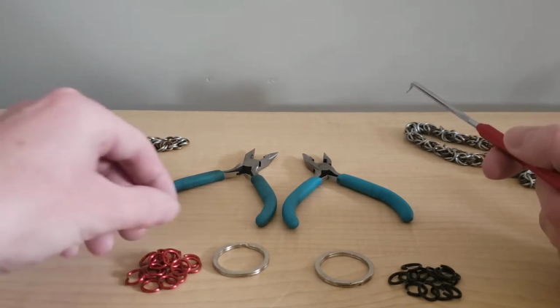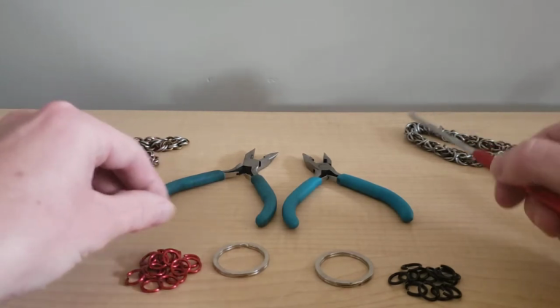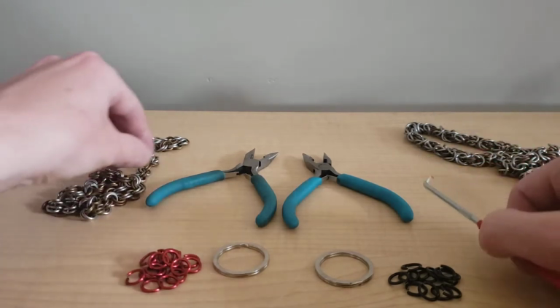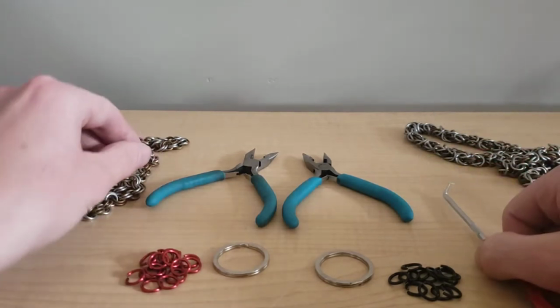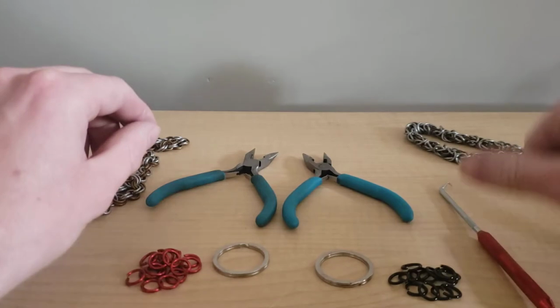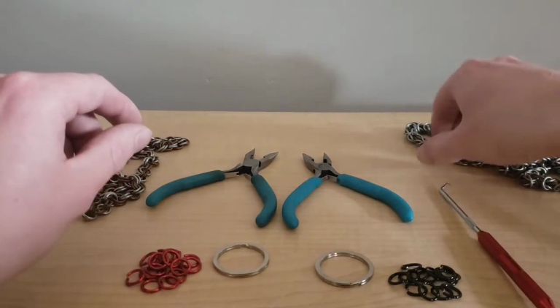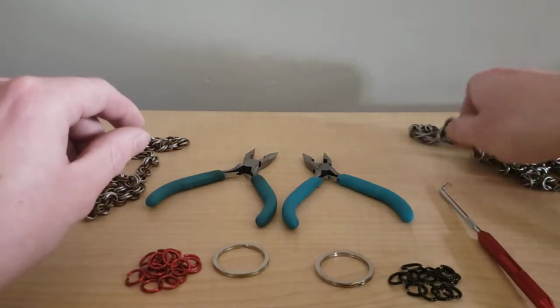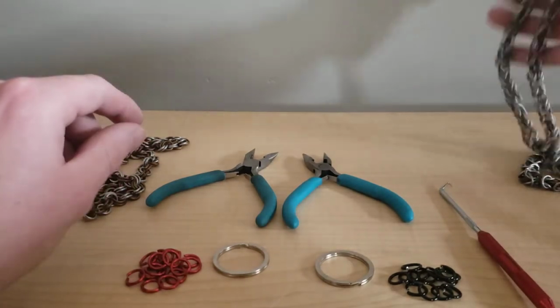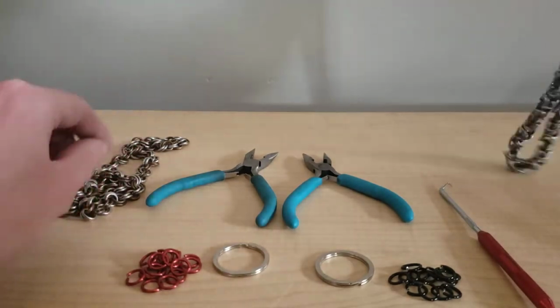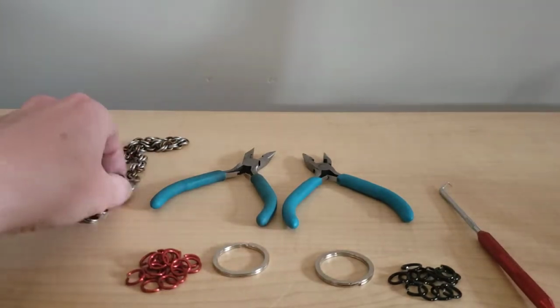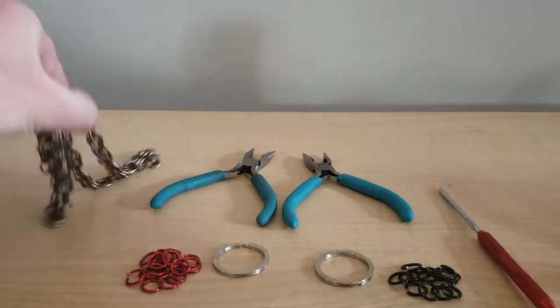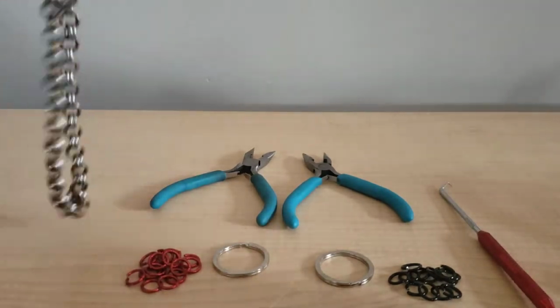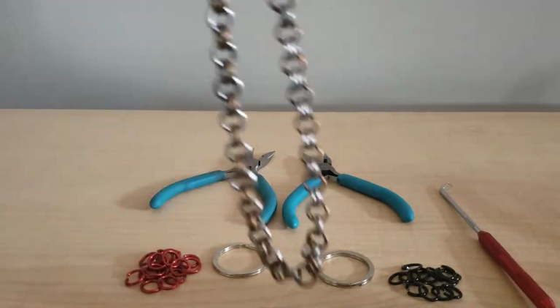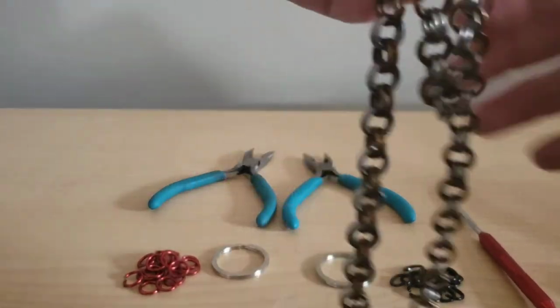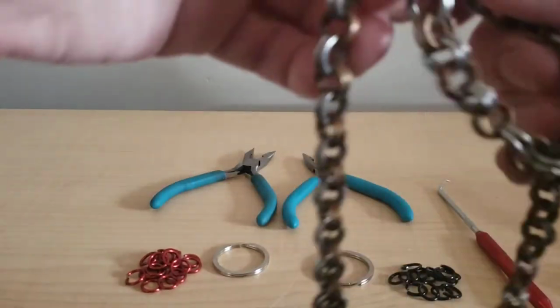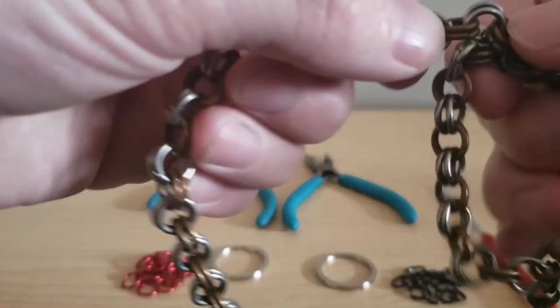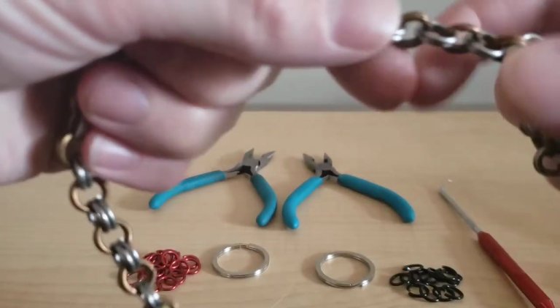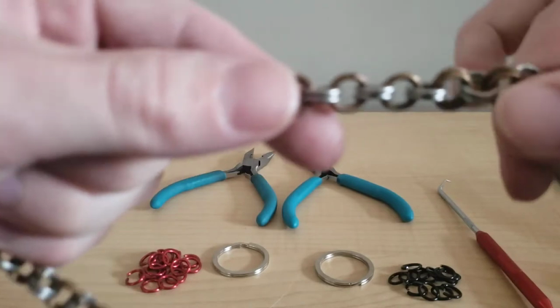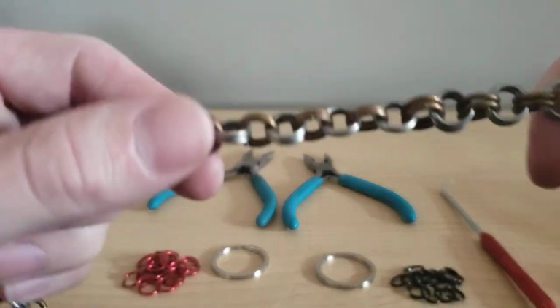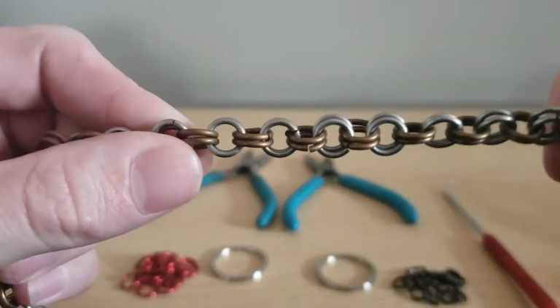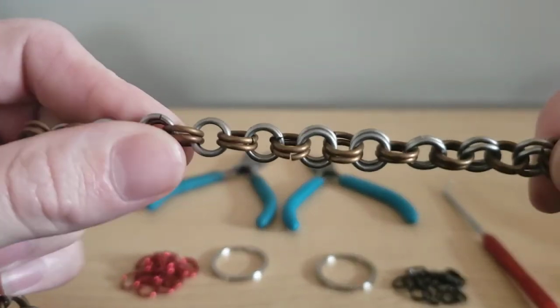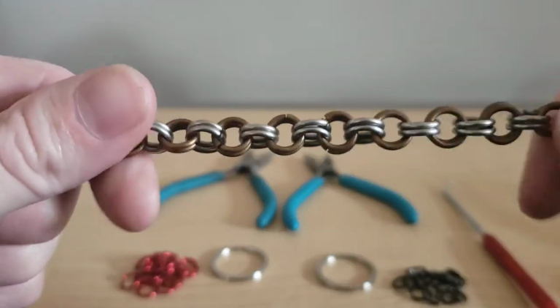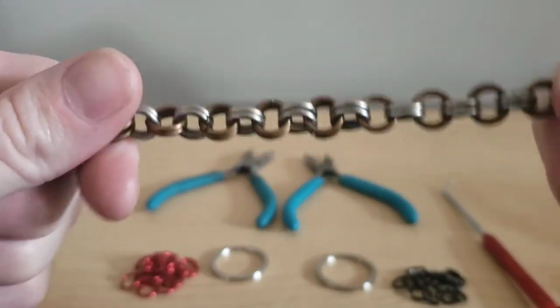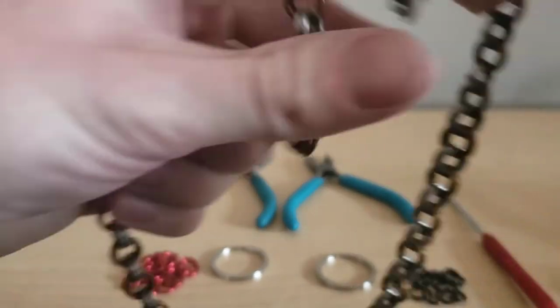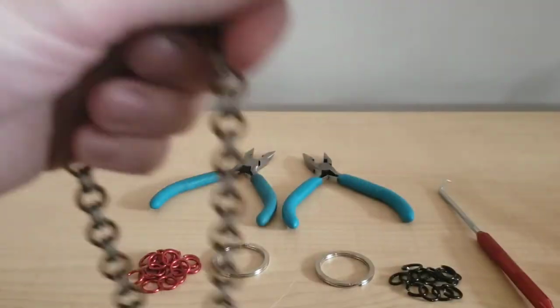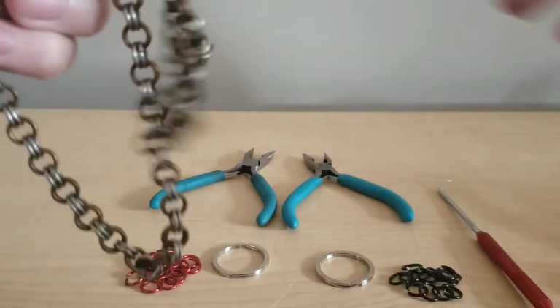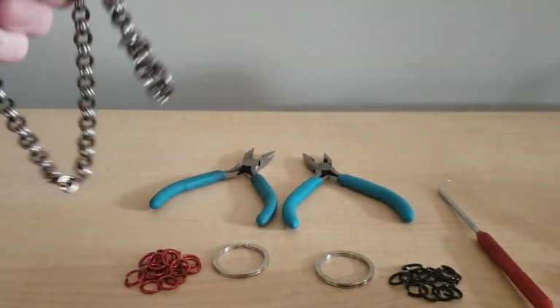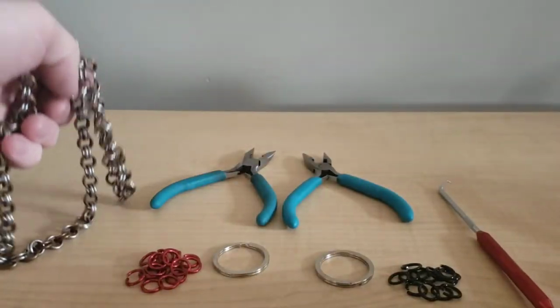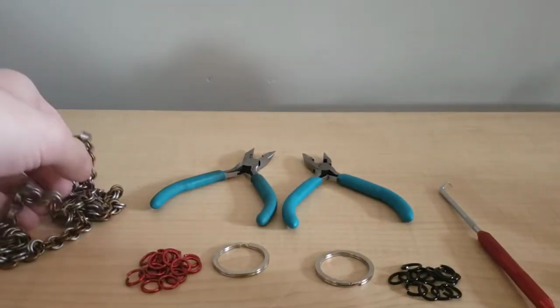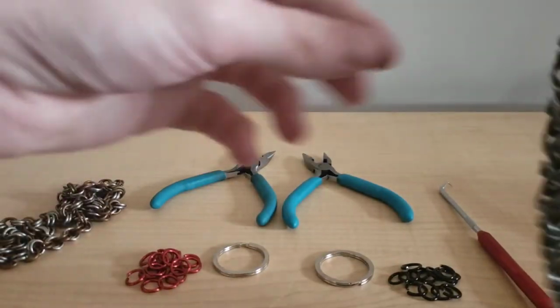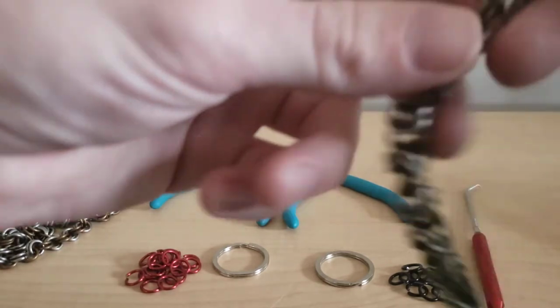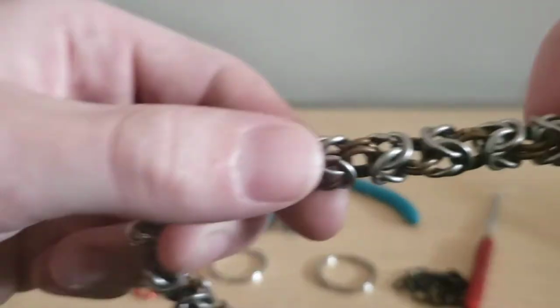So today we're gonna learn how to do two different types of weaves. The first weave we're going to do is called the two-and-two, and the second one is called Byzantine Weave.